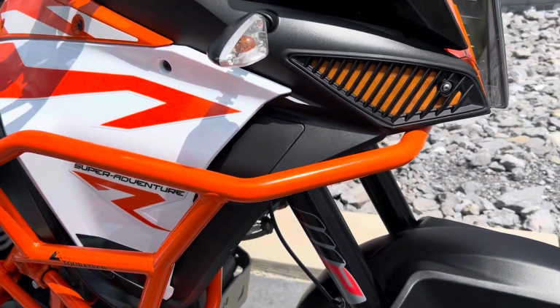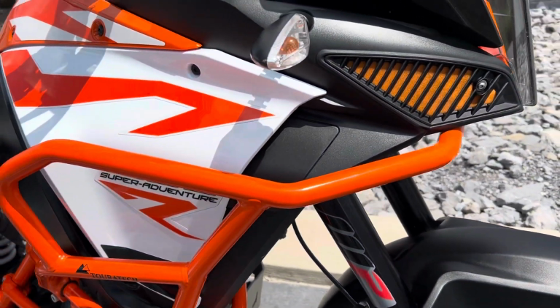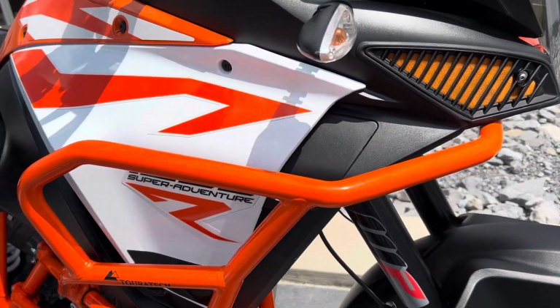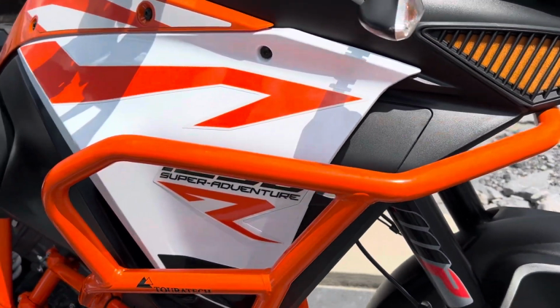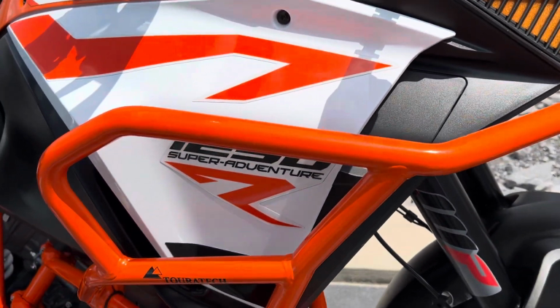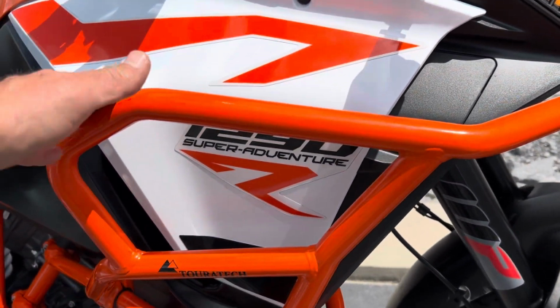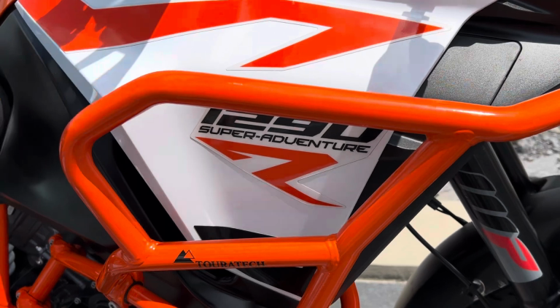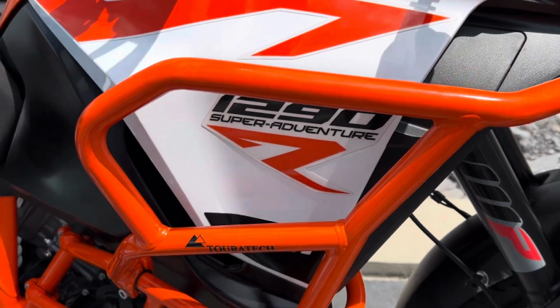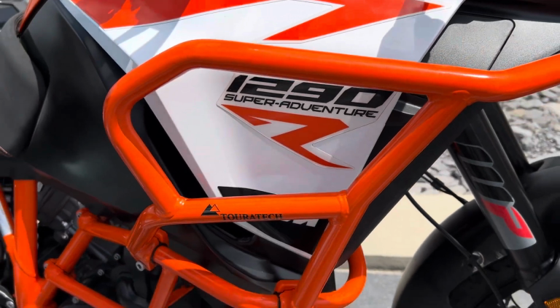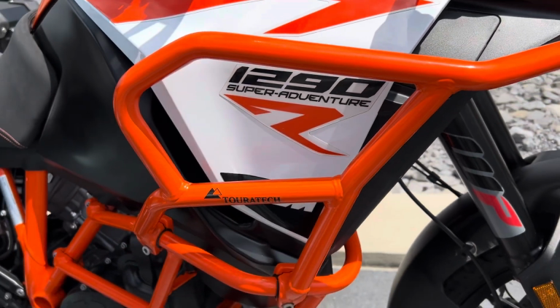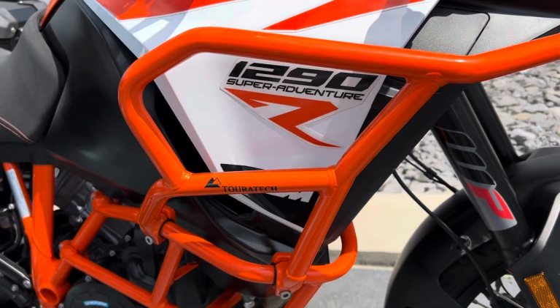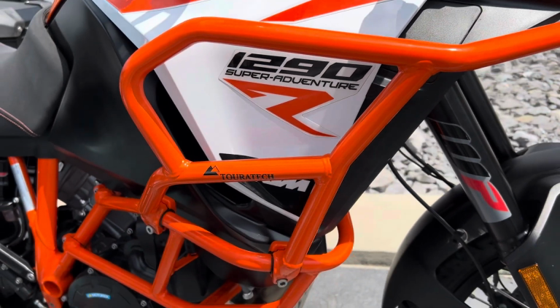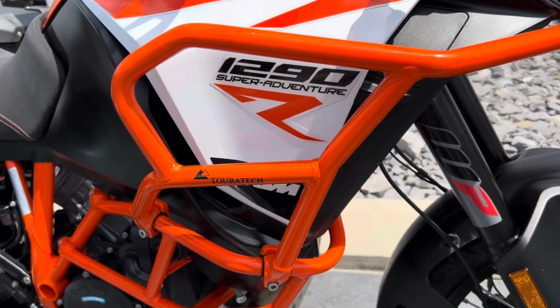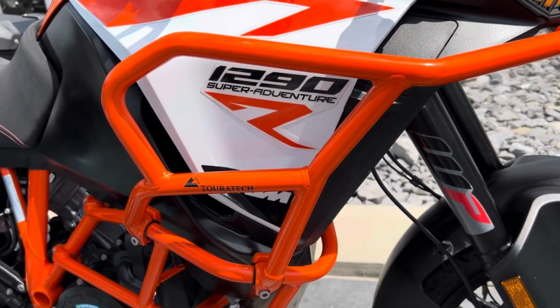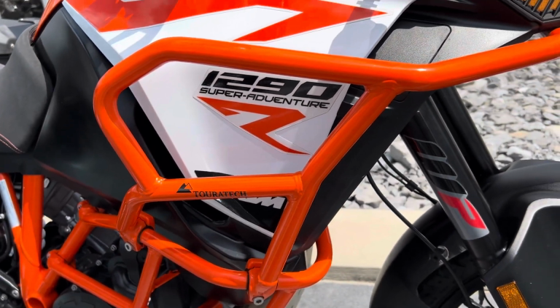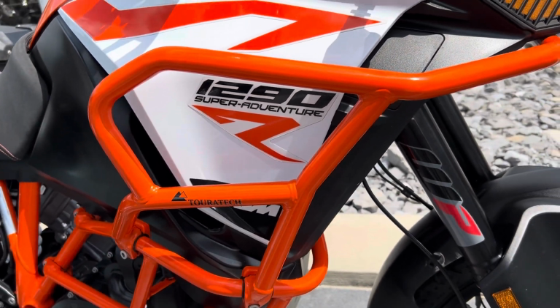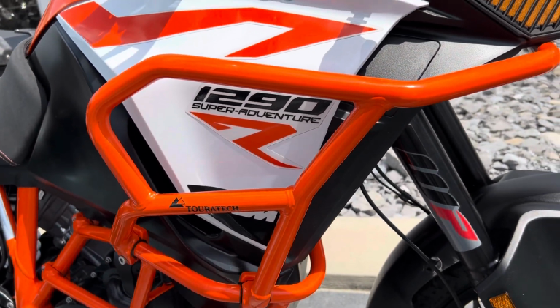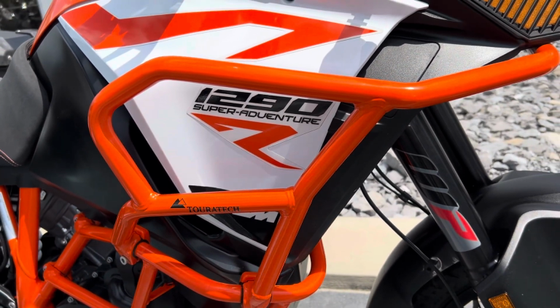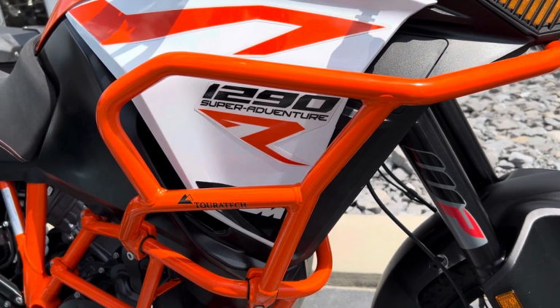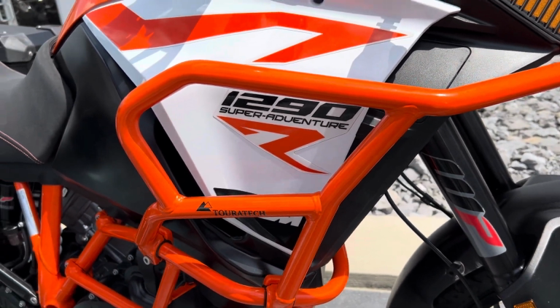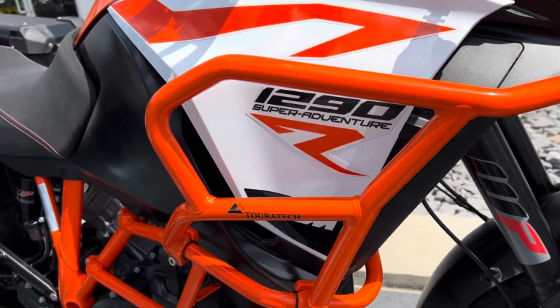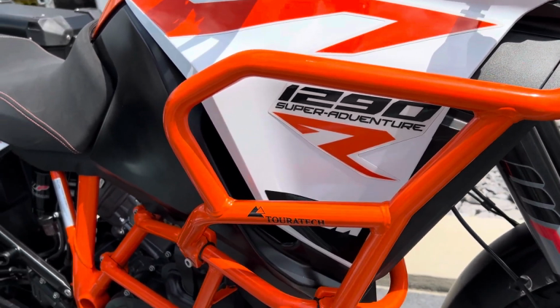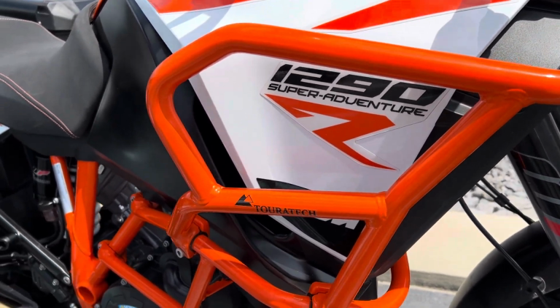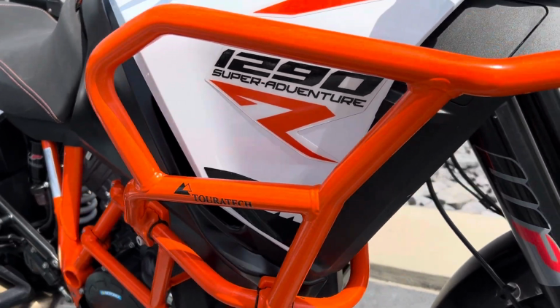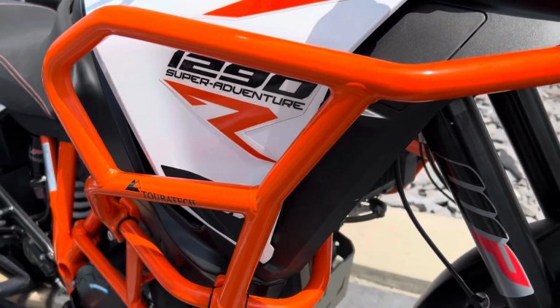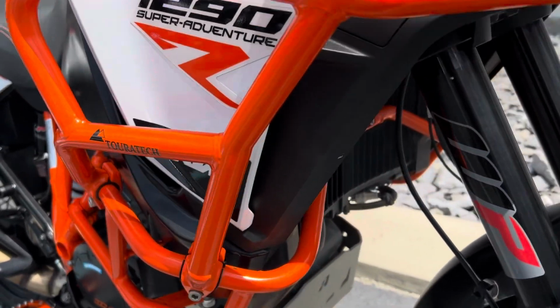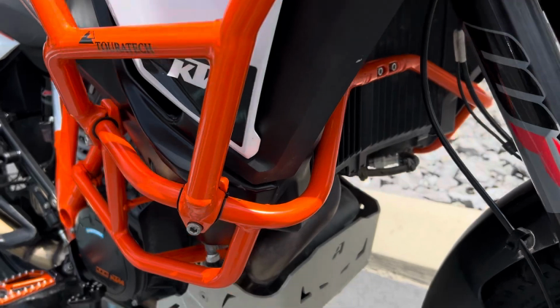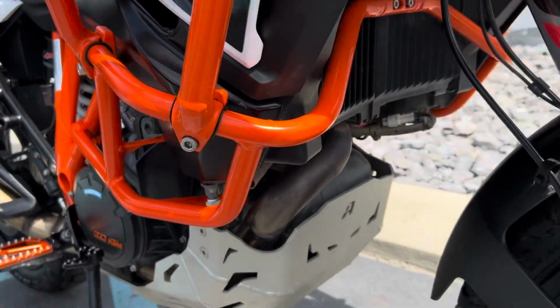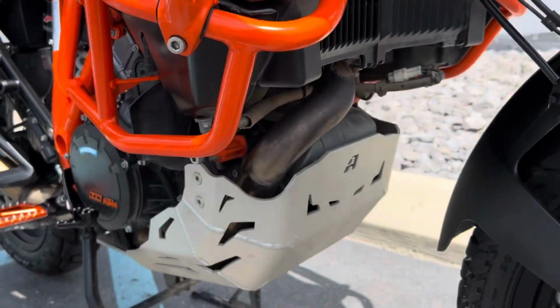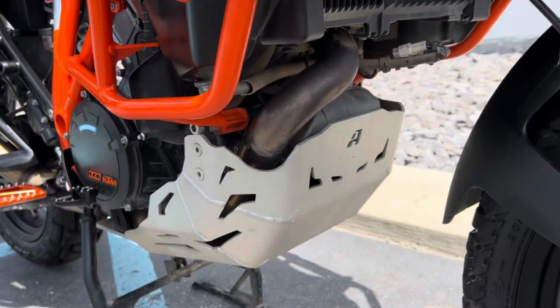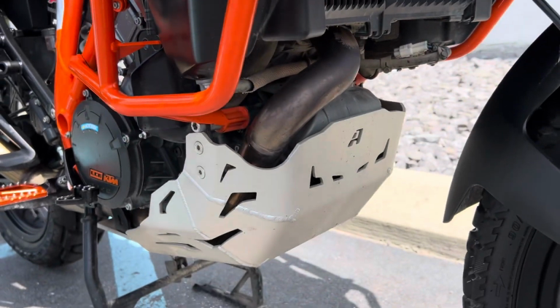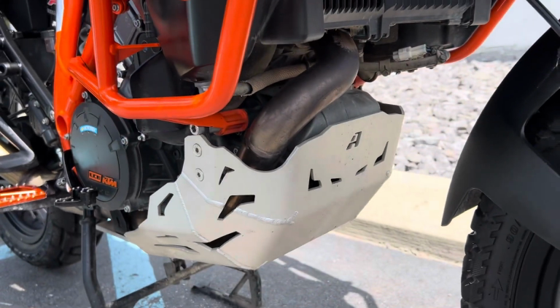First accessory of note is the color match TOR-TEC upper crash bars, and the interstate frame protection.